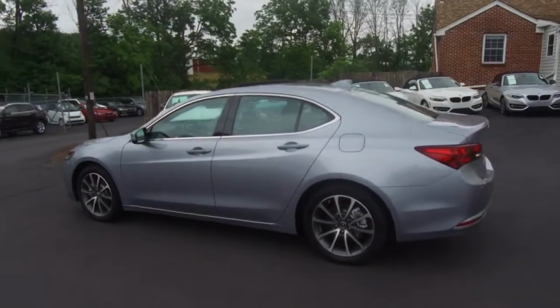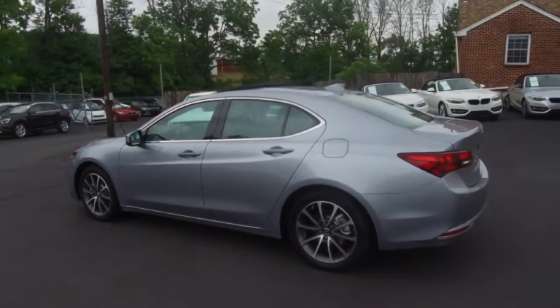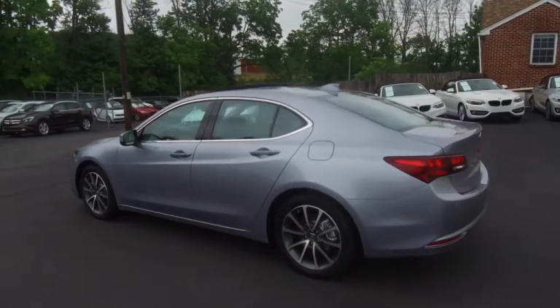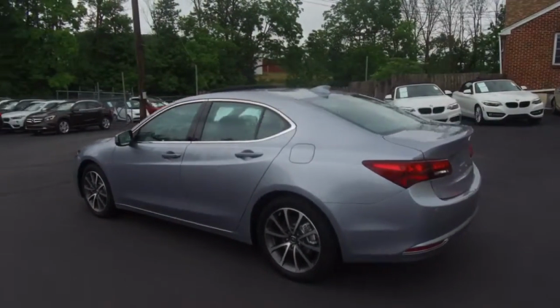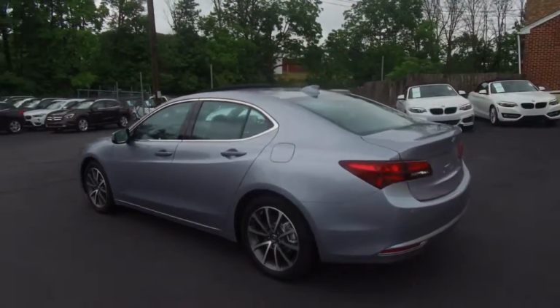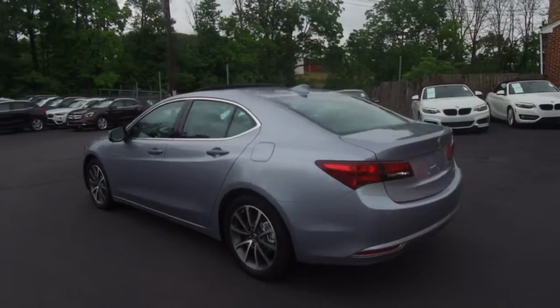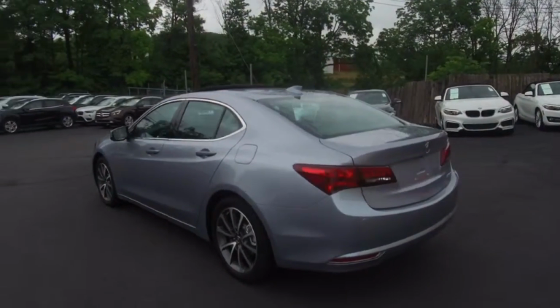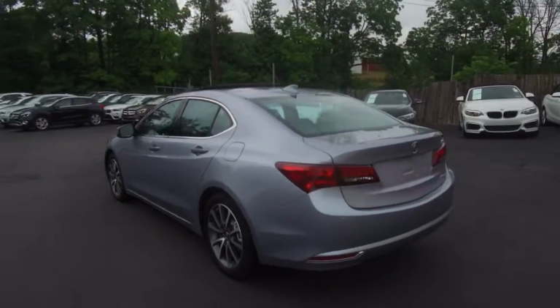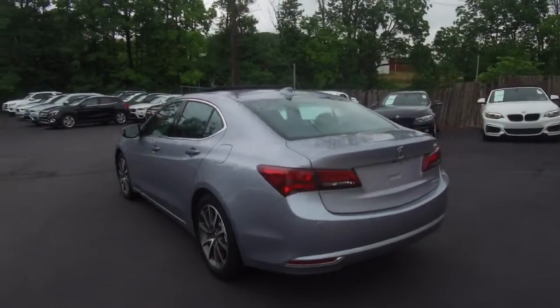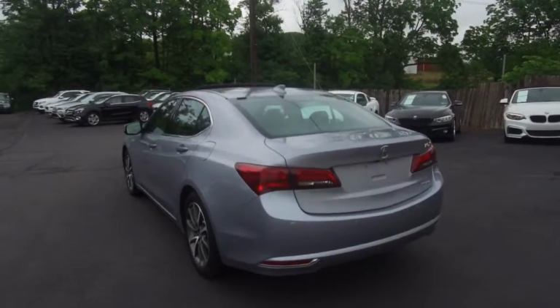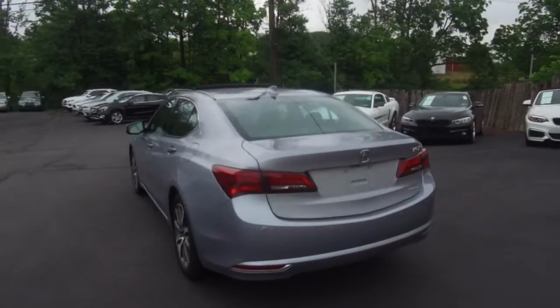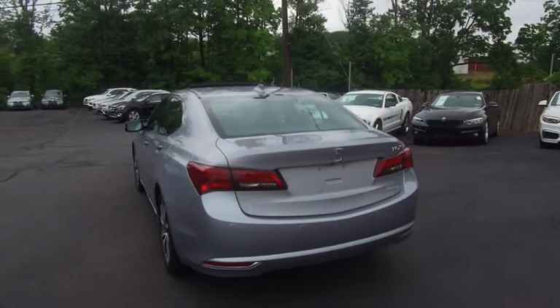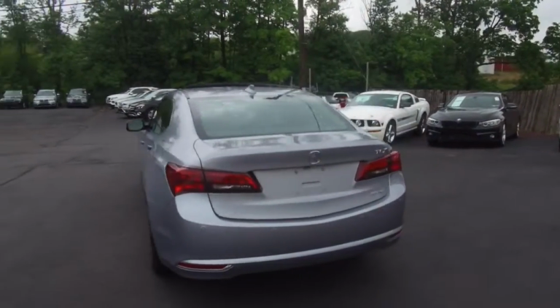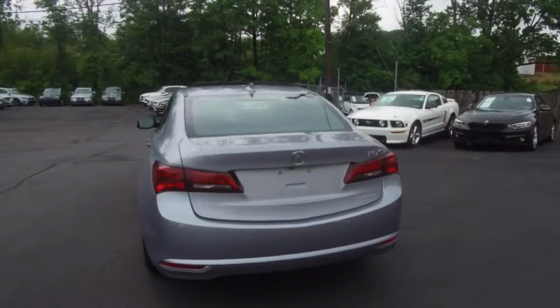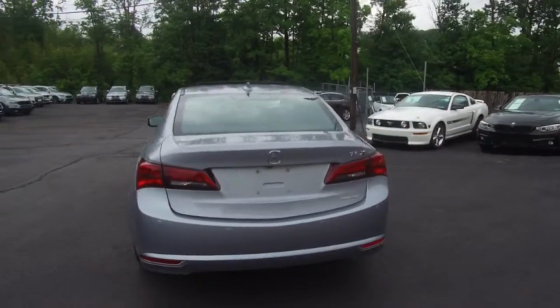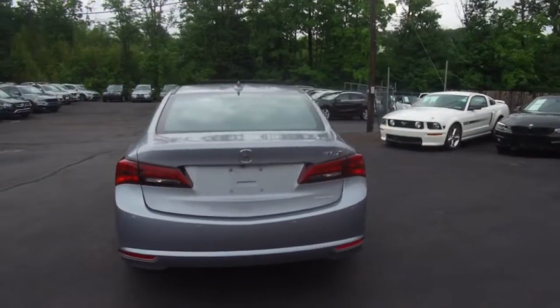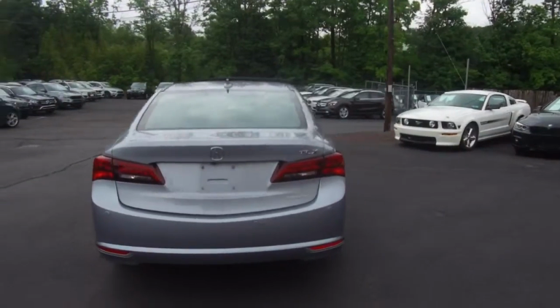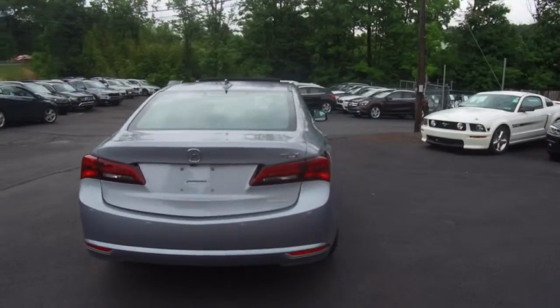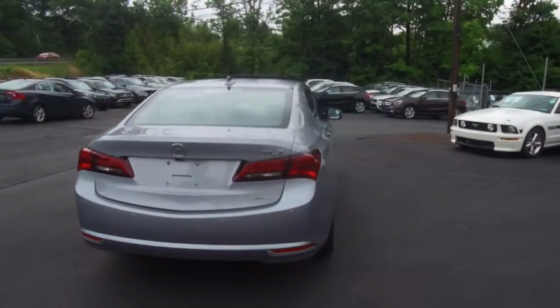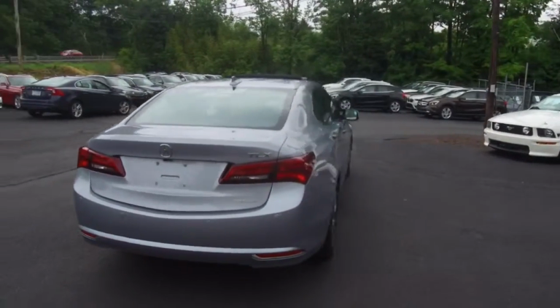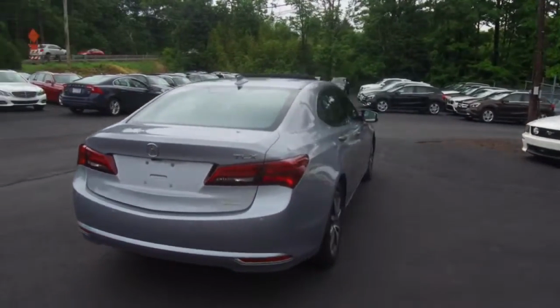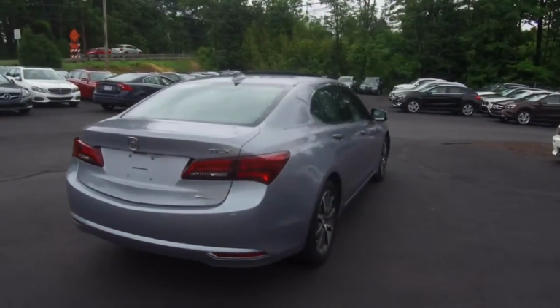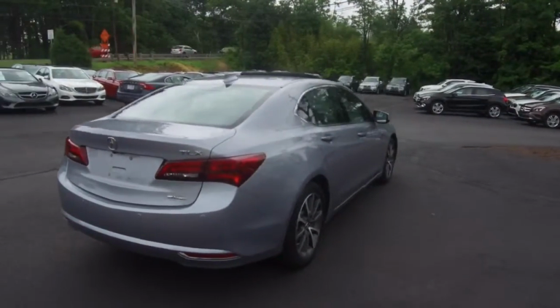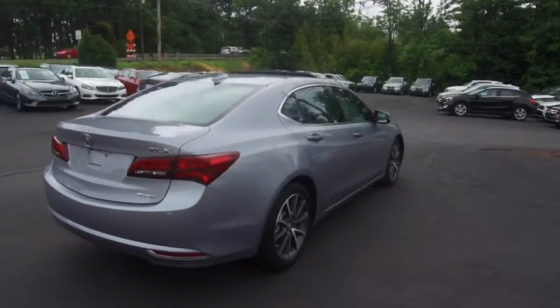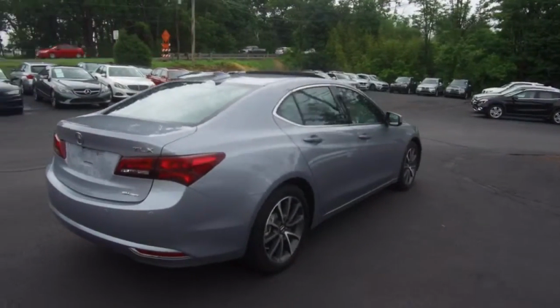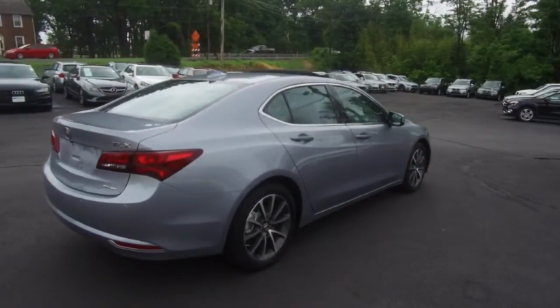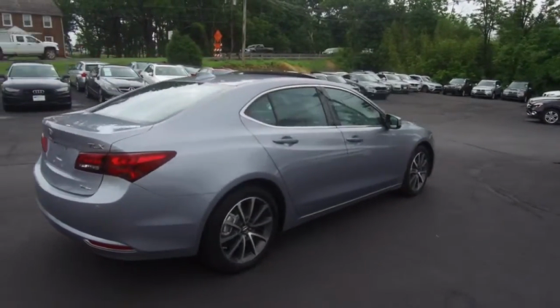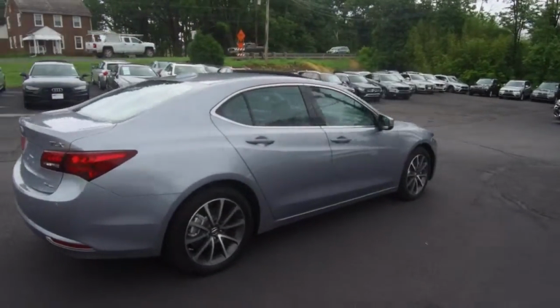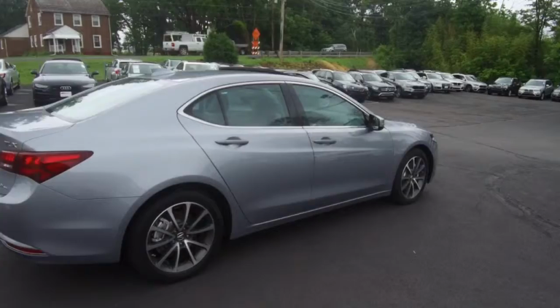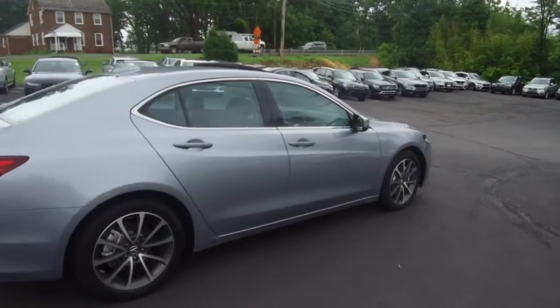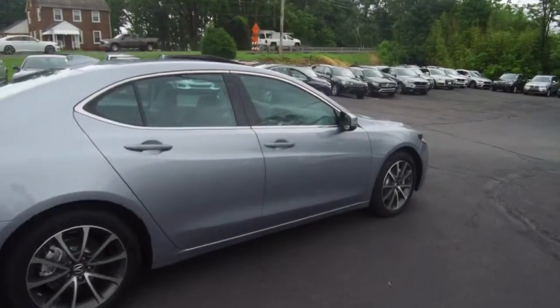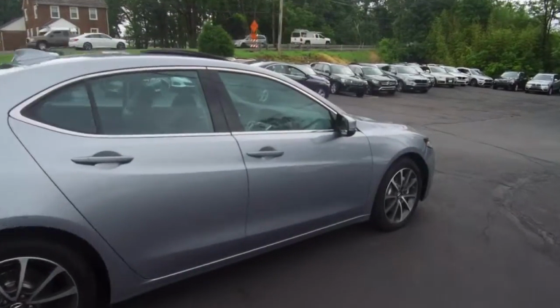A couple of features of this one include LED headlamps, blind spot monitoring, navigation, backup camera, and heated seats.